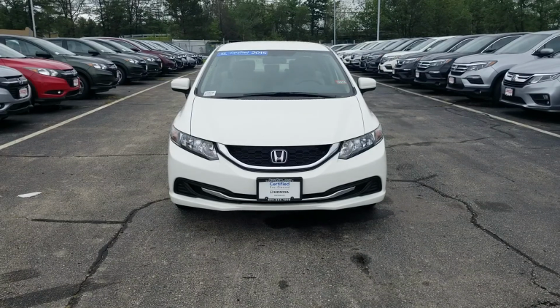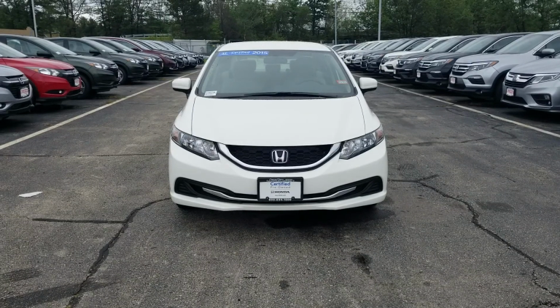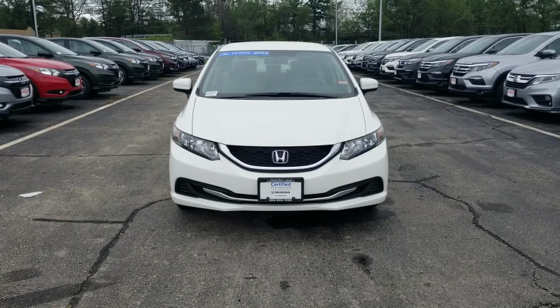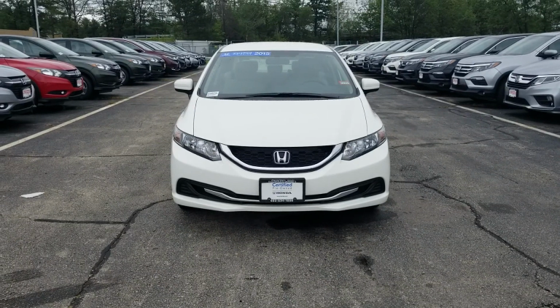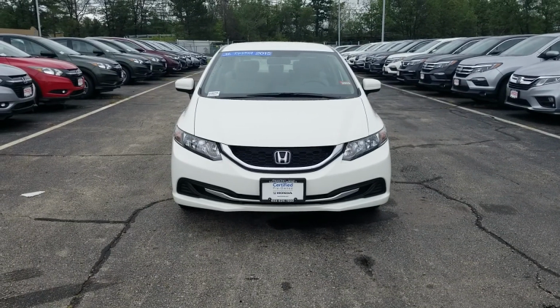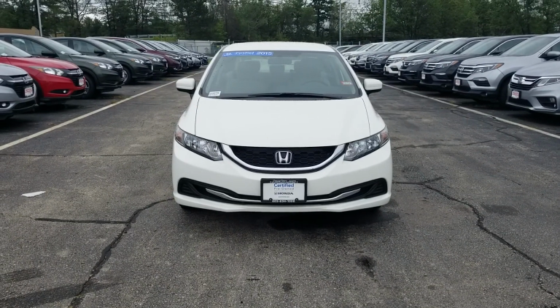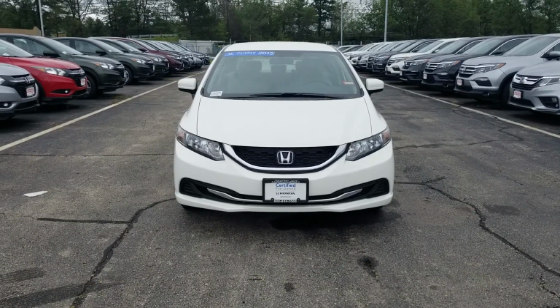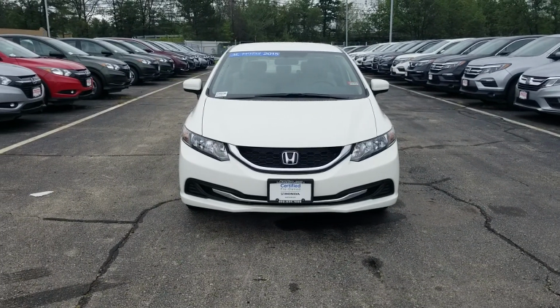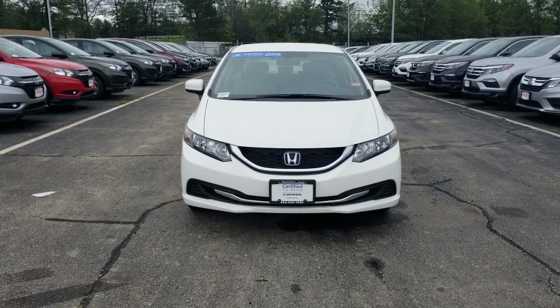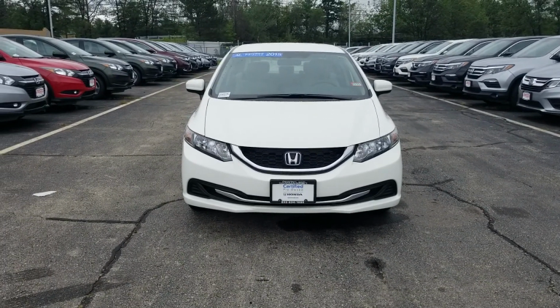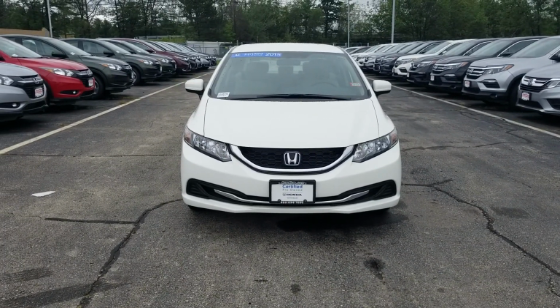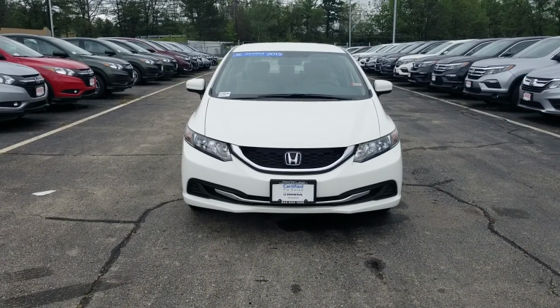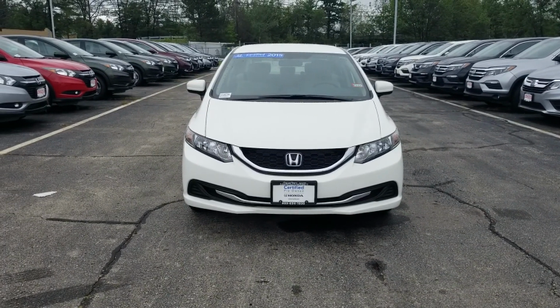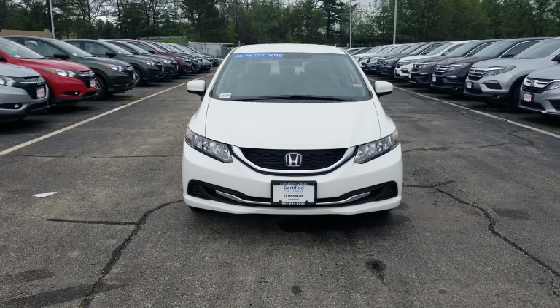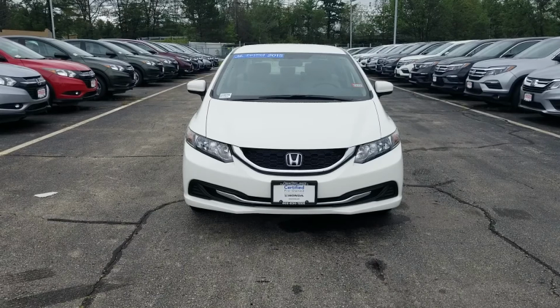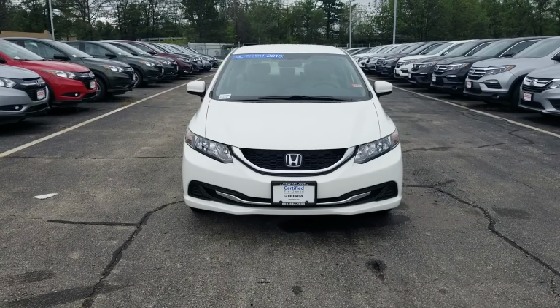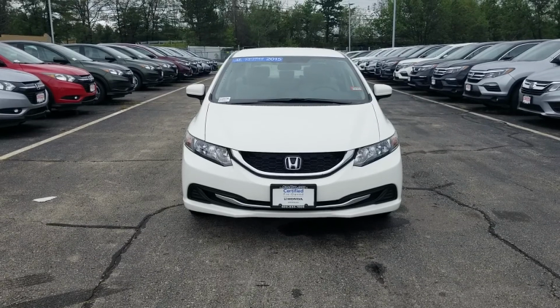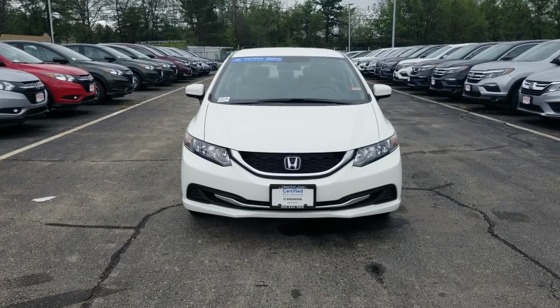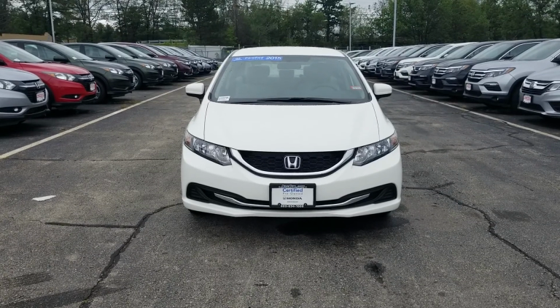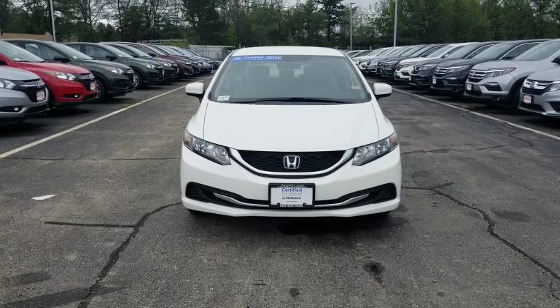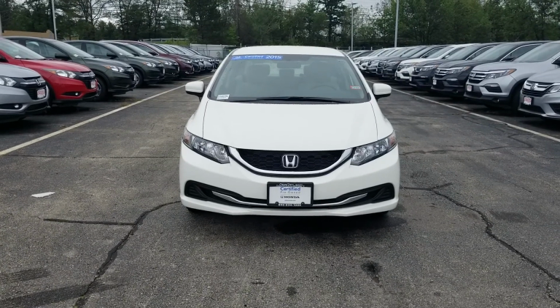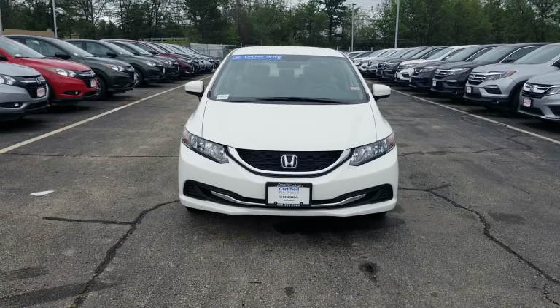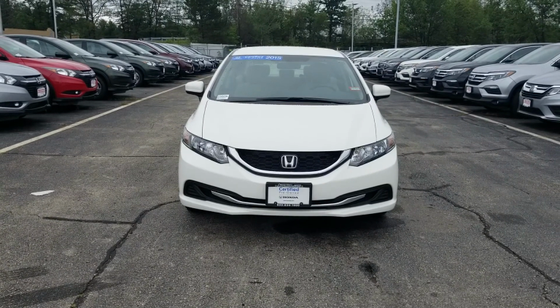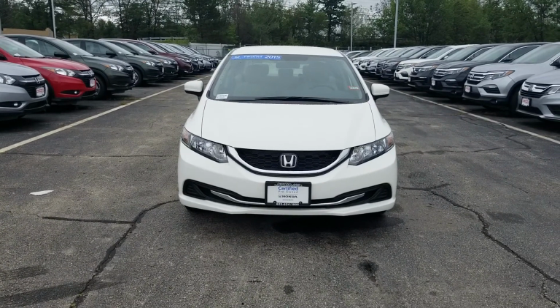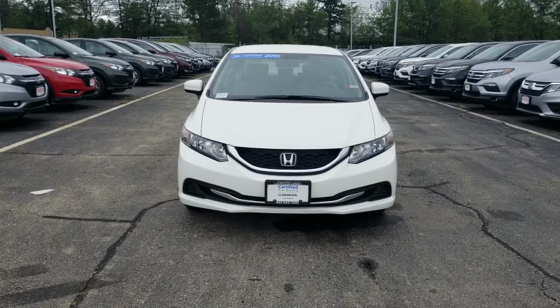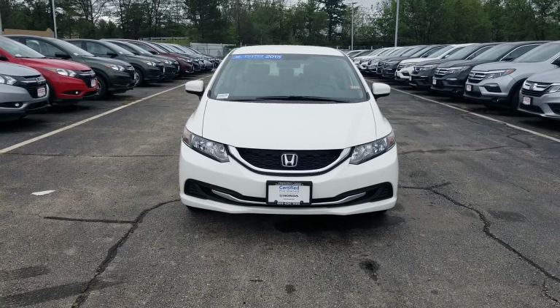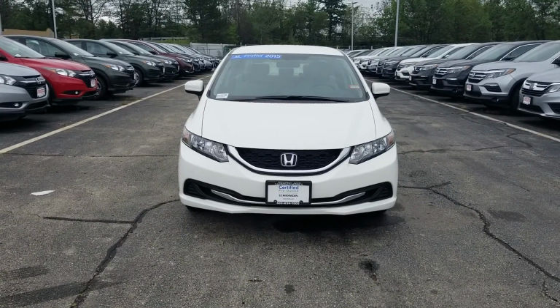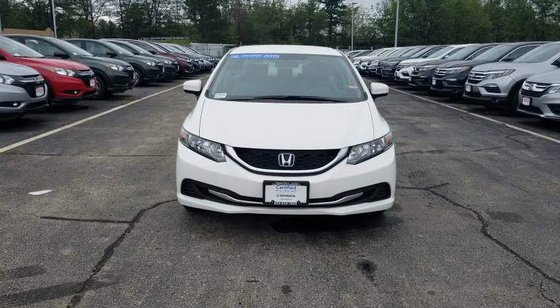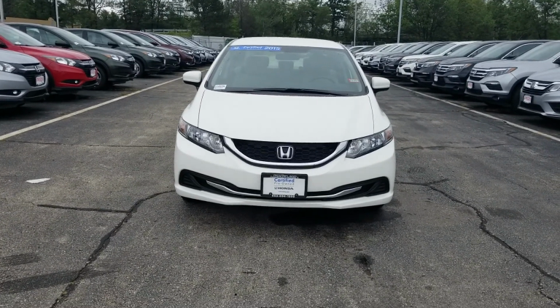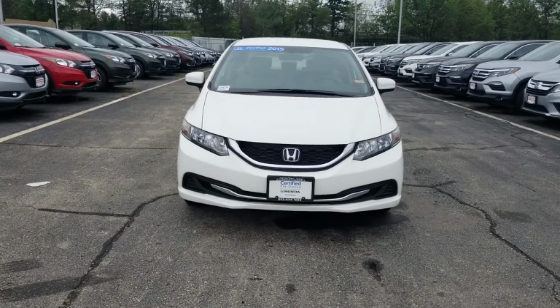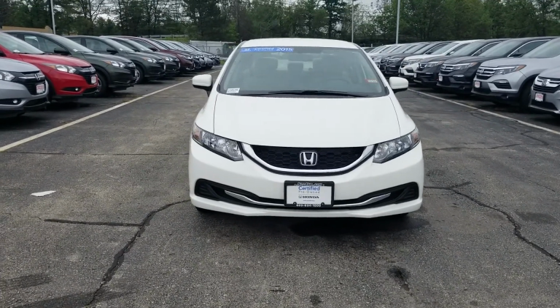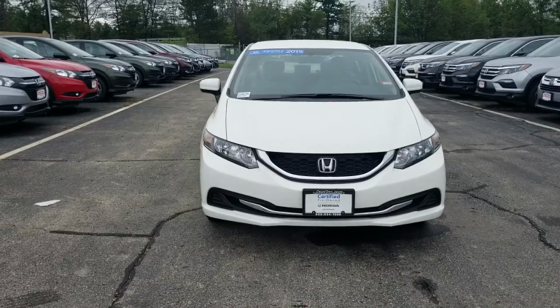Hey, Craig Rhee here from AutoFair Honda in Manchester with the 2015 Honda Civic LX that you're interested in. I just want to do a quick walk-around and show you some of the cool features of the car.